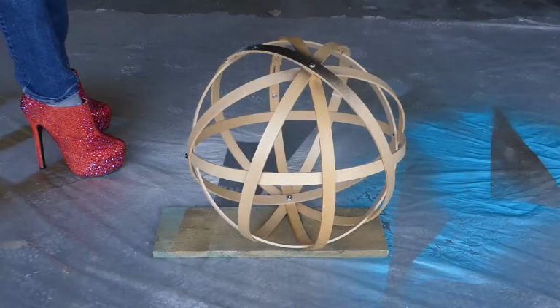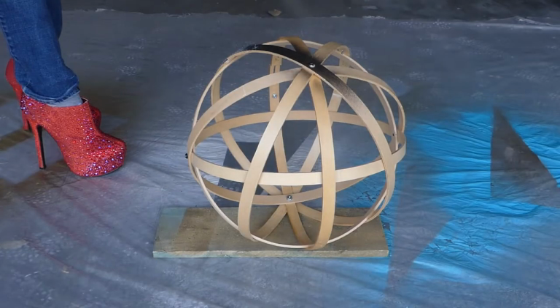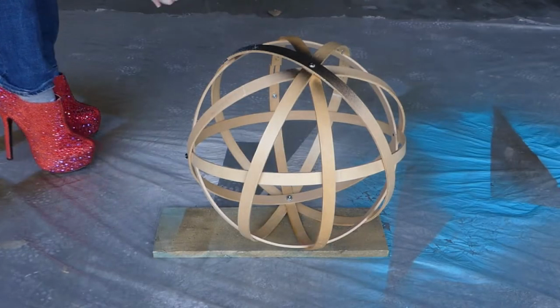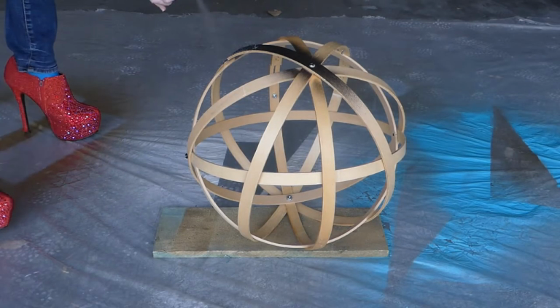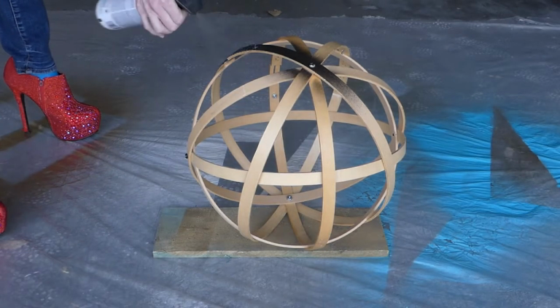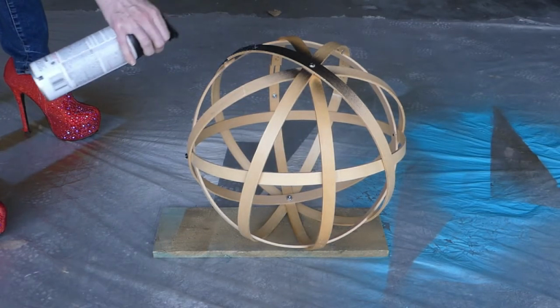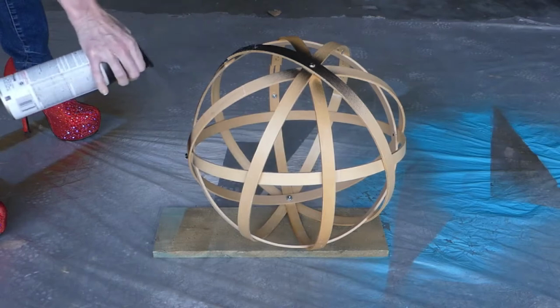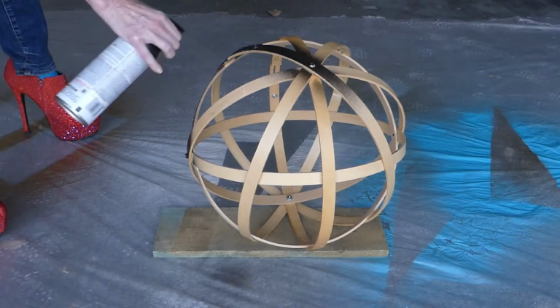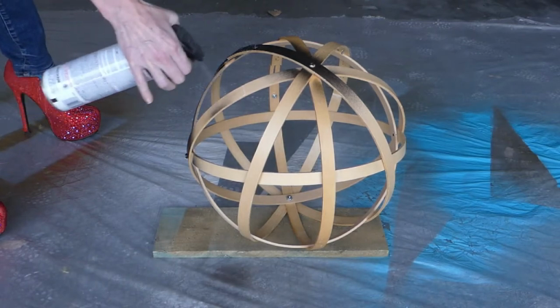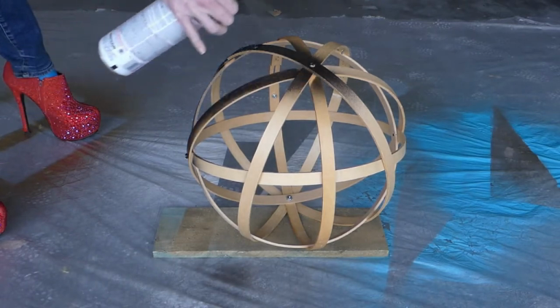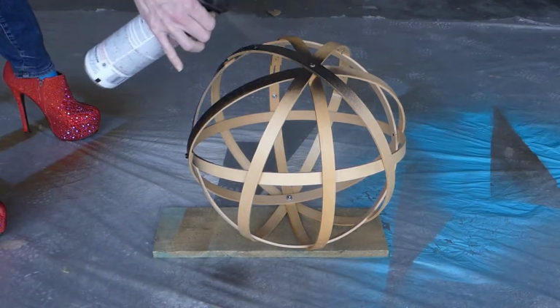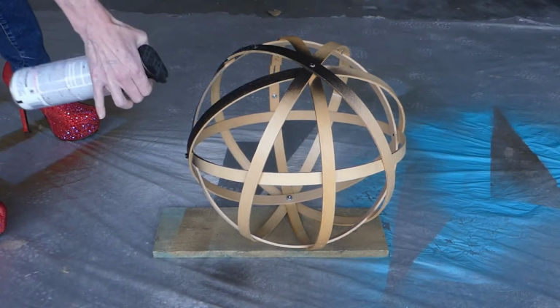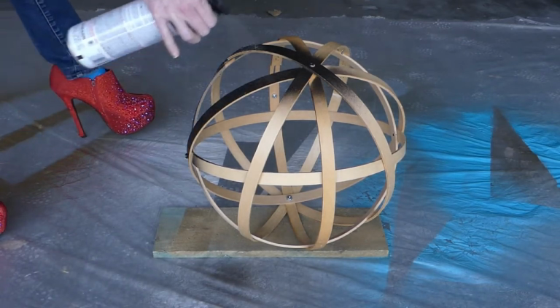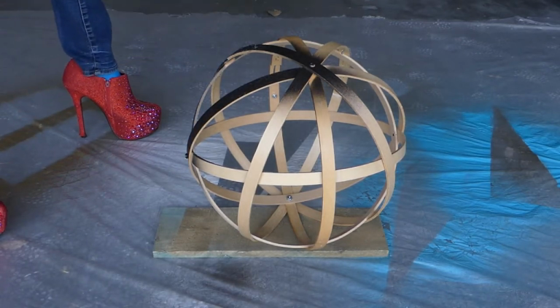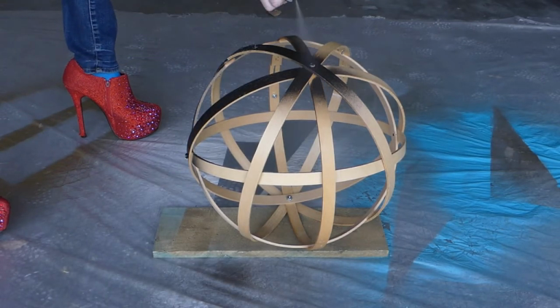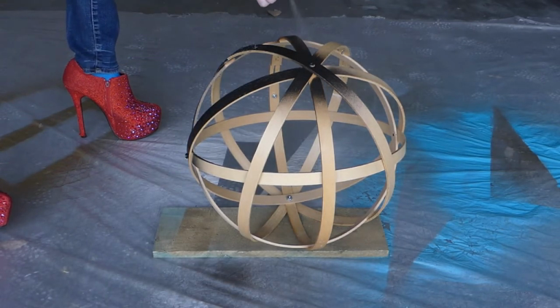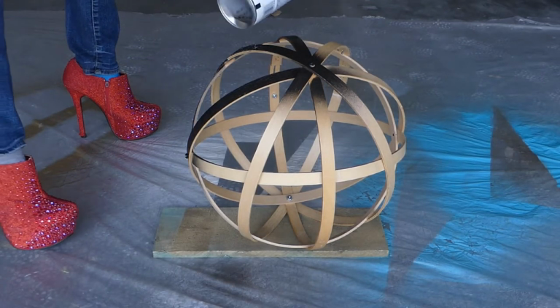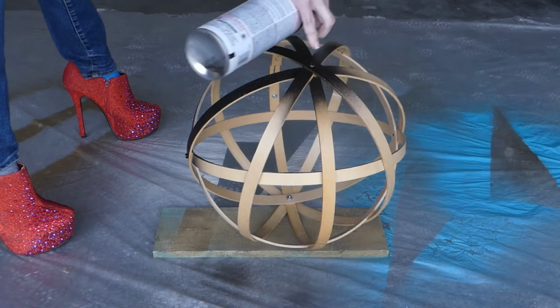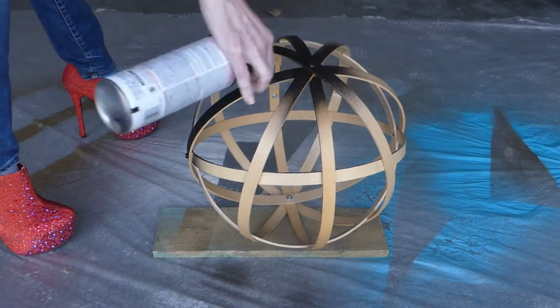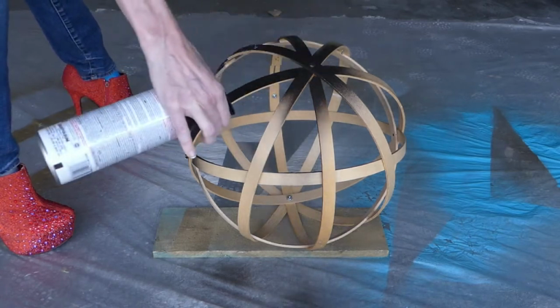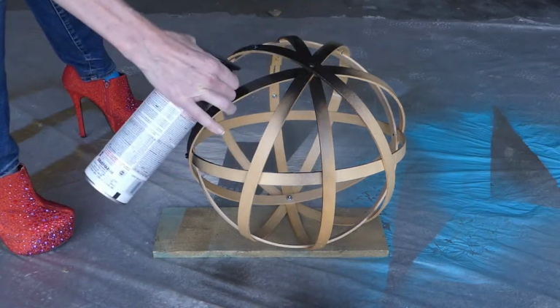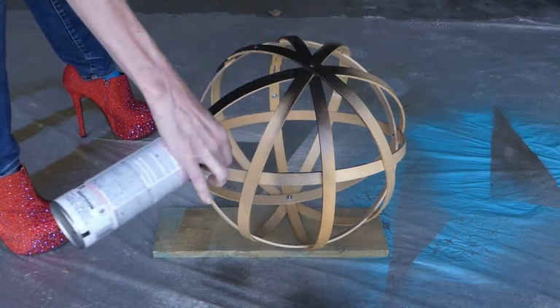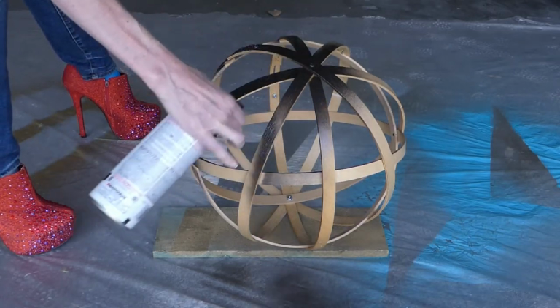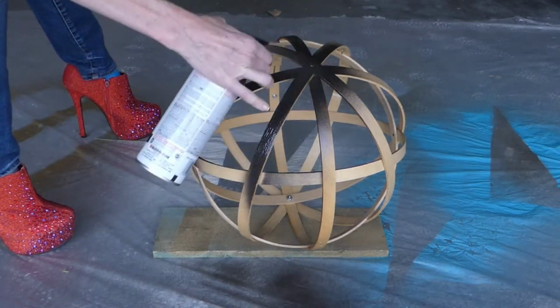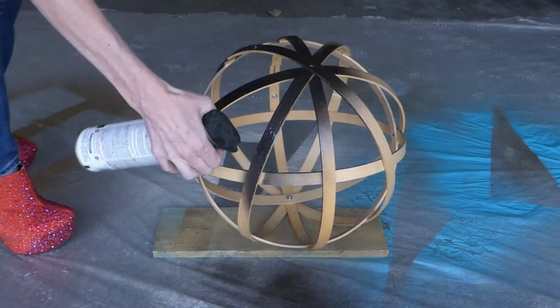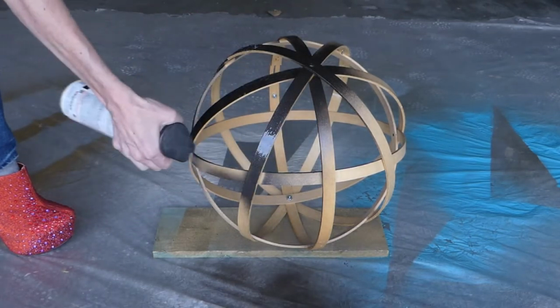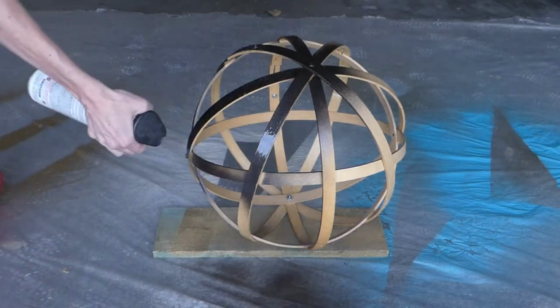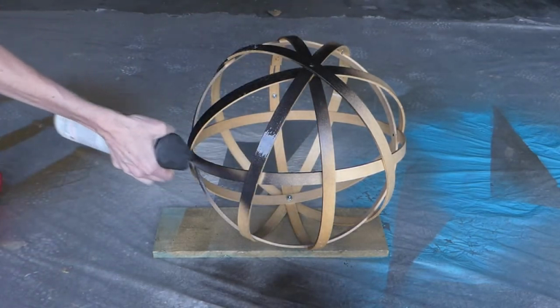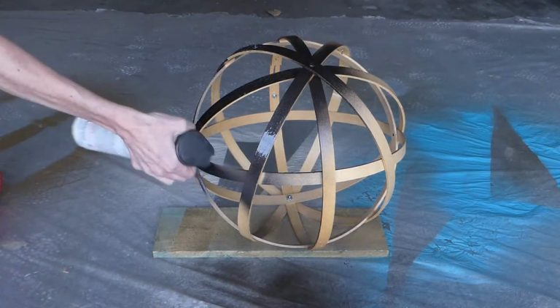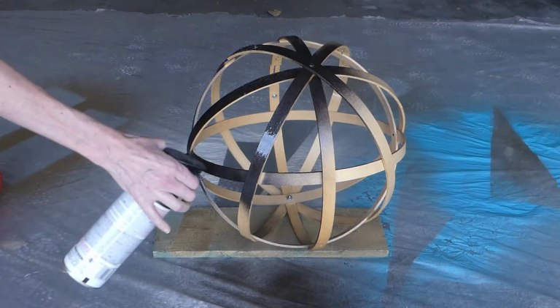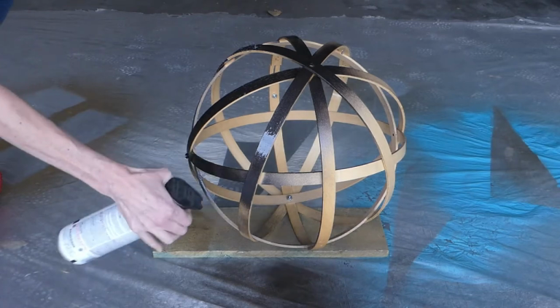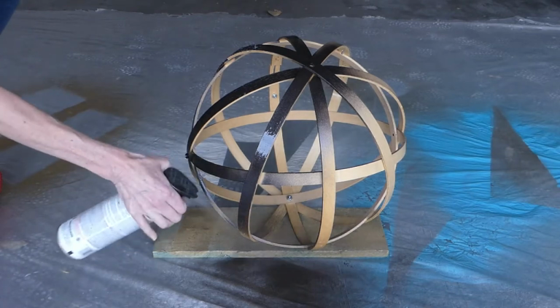Spray paint the orb over a drop cloth. I'm using Rustoleum's oil rubbed bronze, as it gives it the perfect metallic finish to look like barrel bands. The dark color will also help the mends blend in with the hoops so they don't stand out.